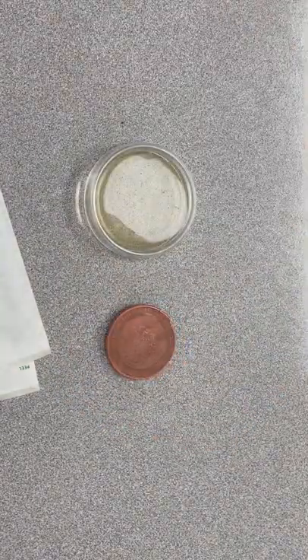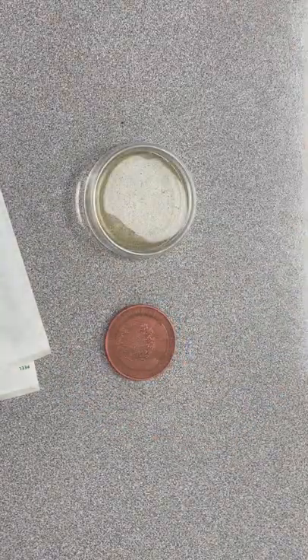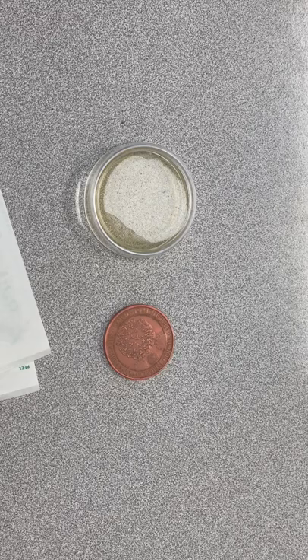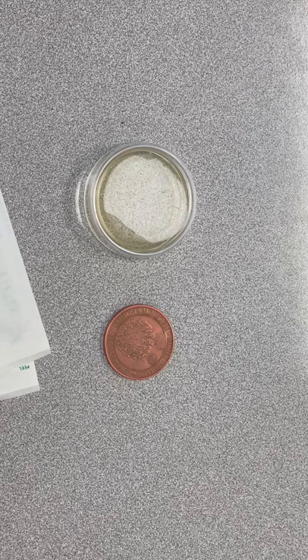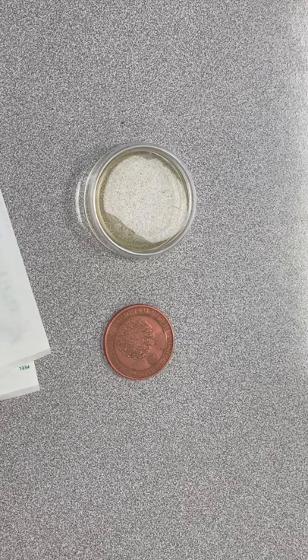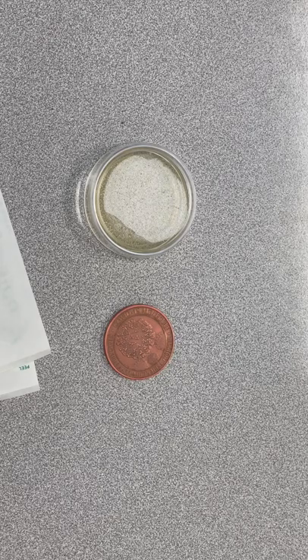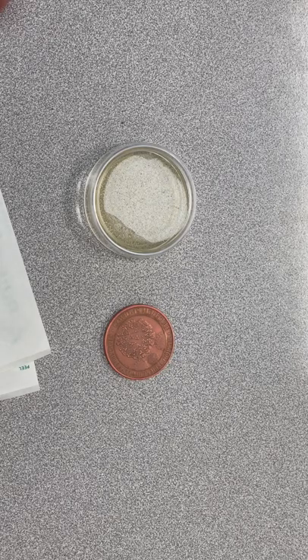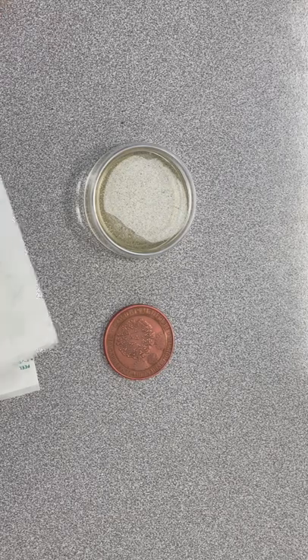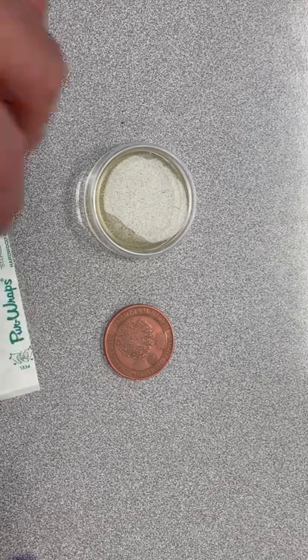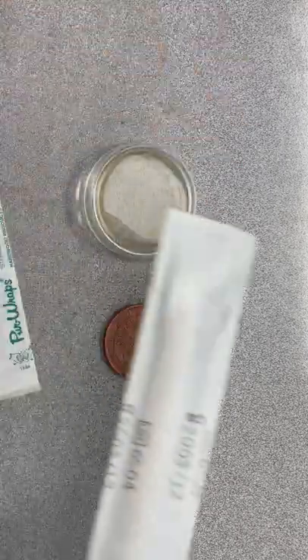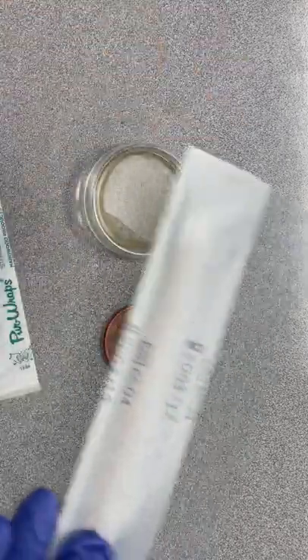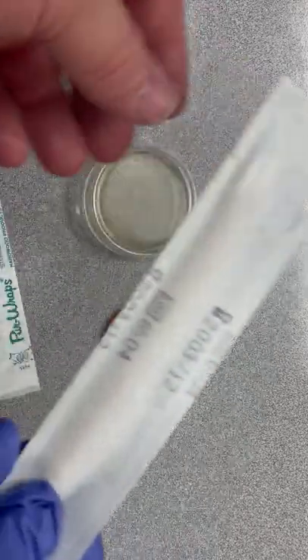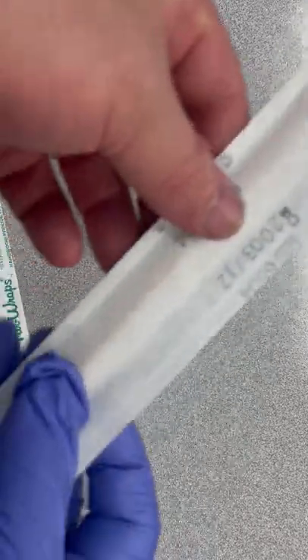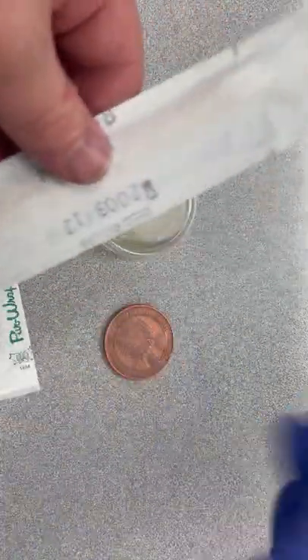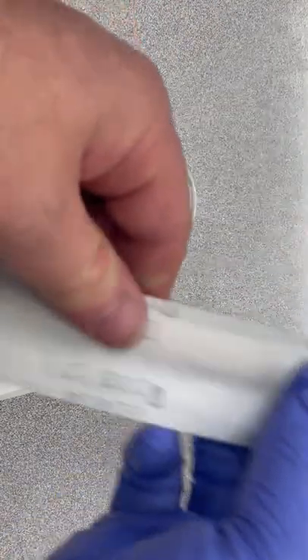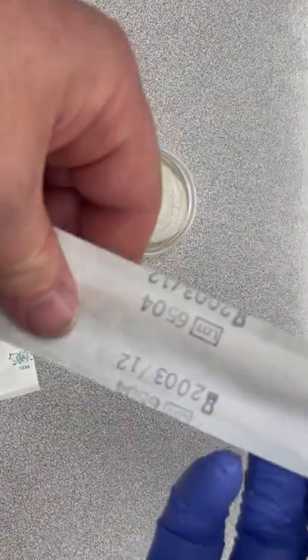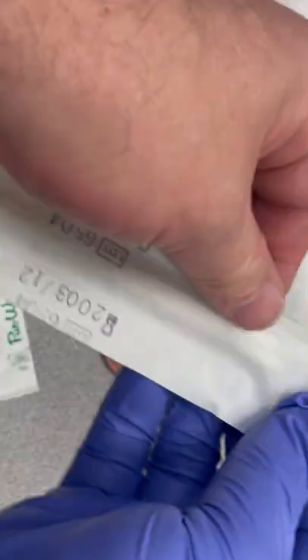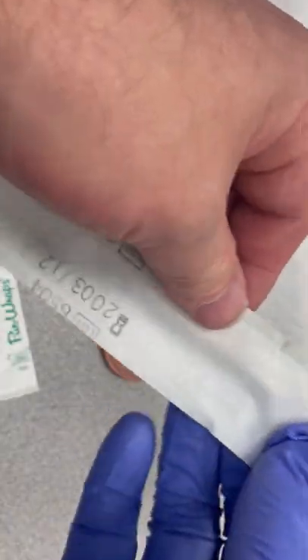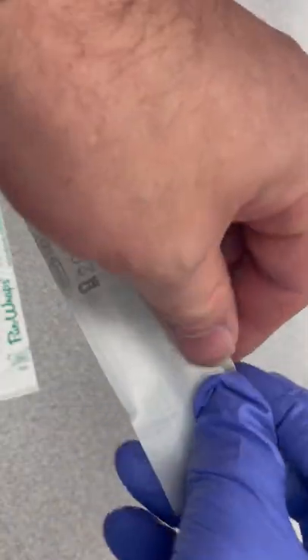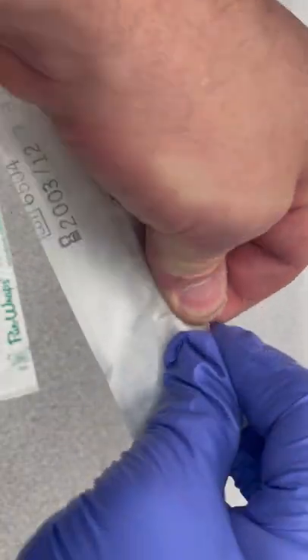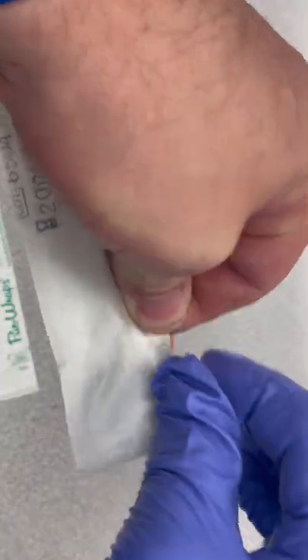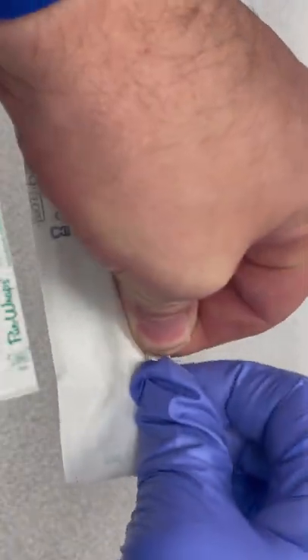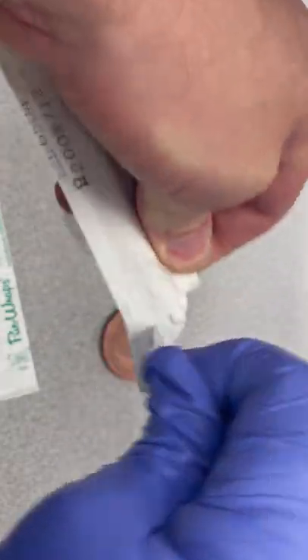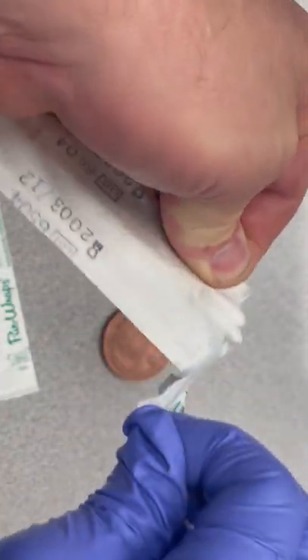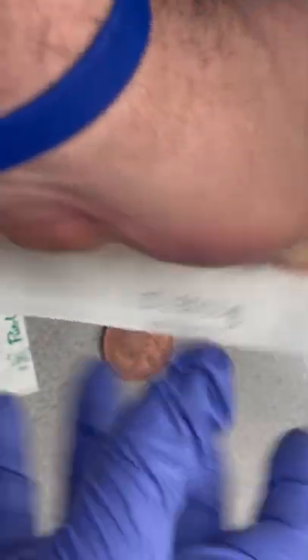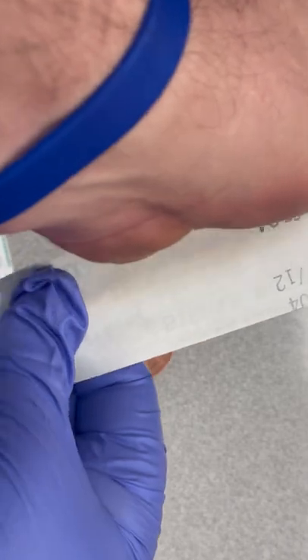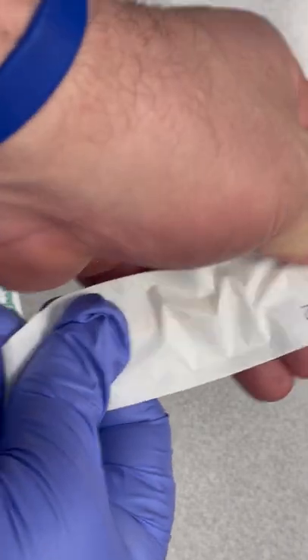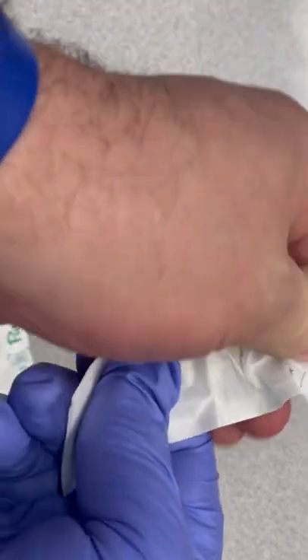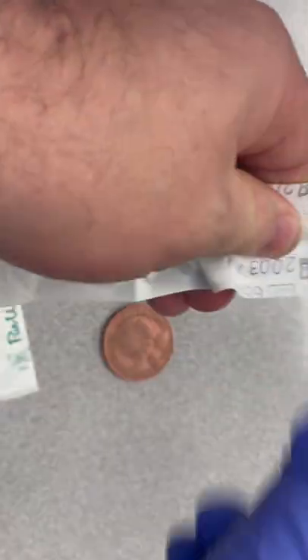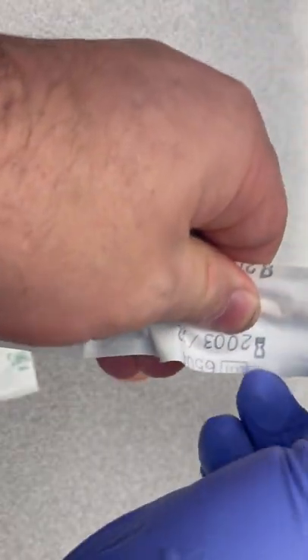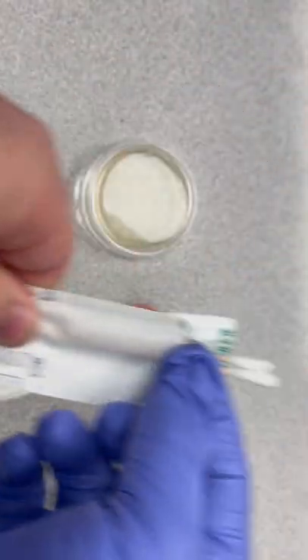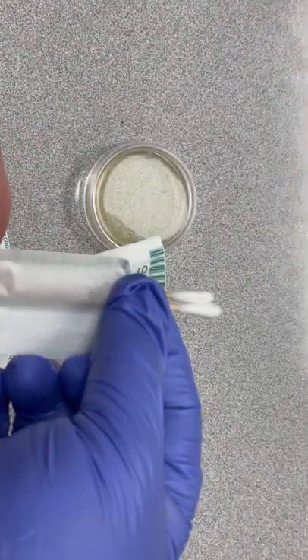Okay, we coughed on it. Now we're gonna do the experiment. We're gonna take a sterile swab — I've got gloves on for this — and we only need one swab.